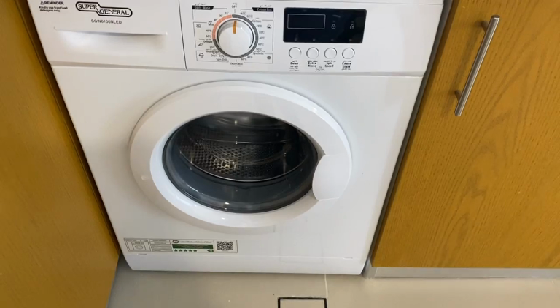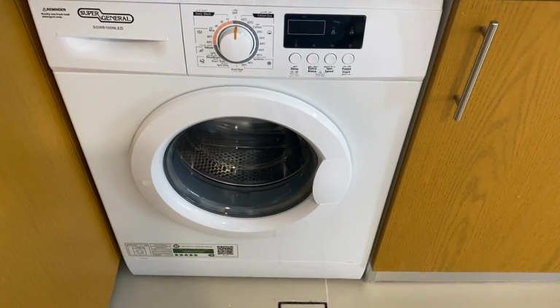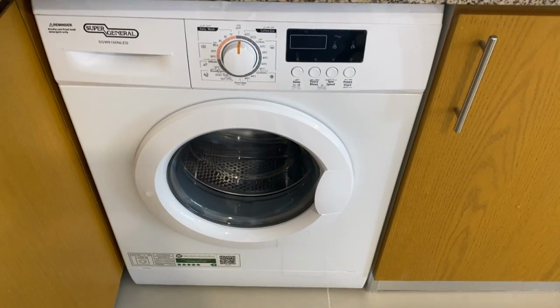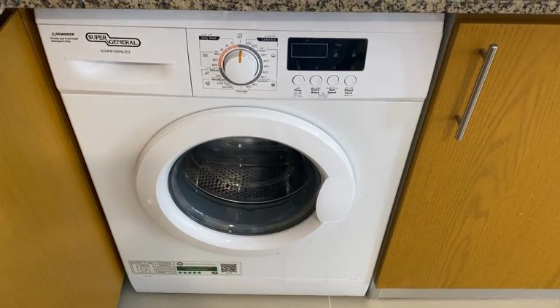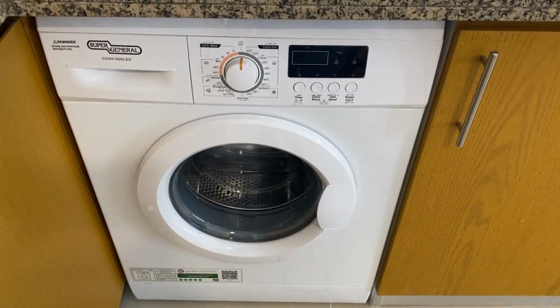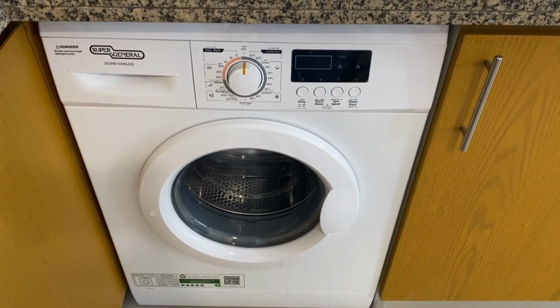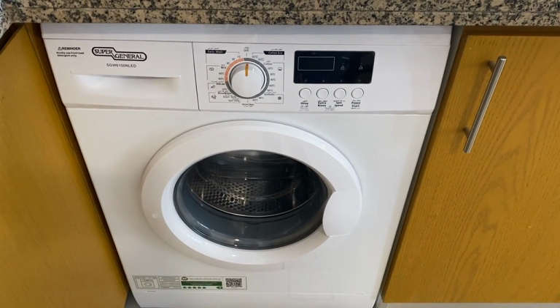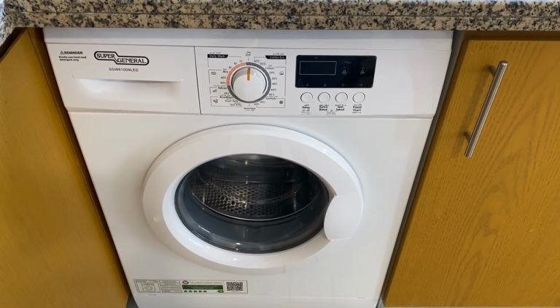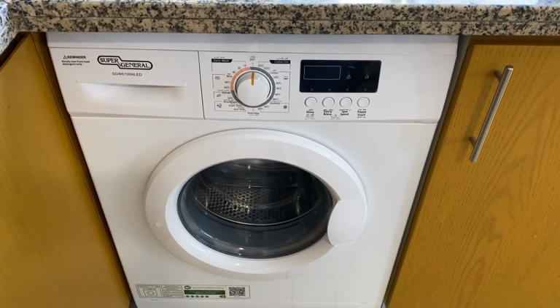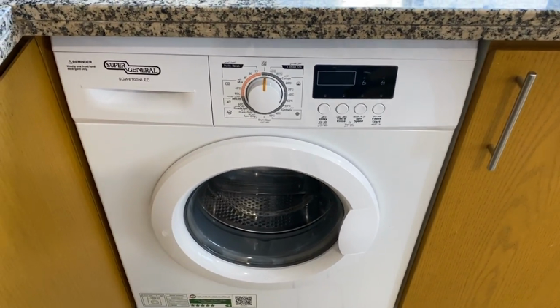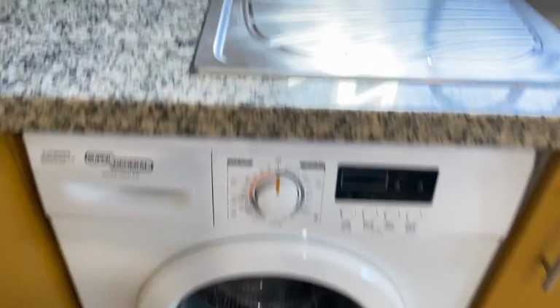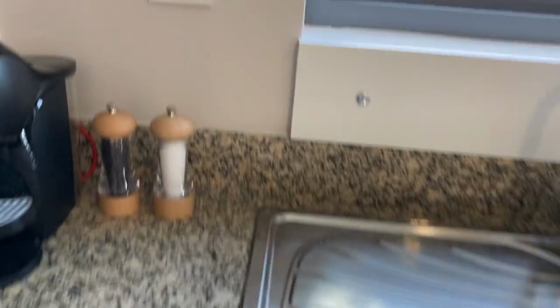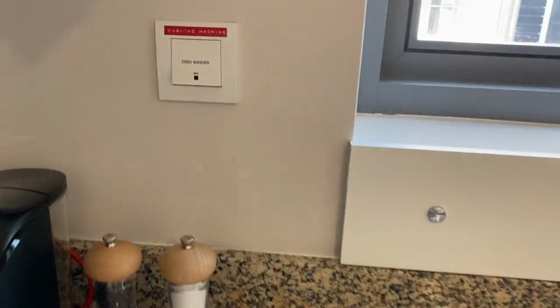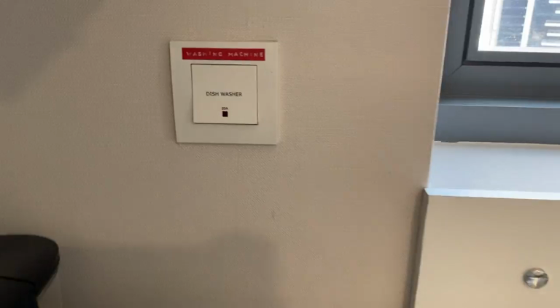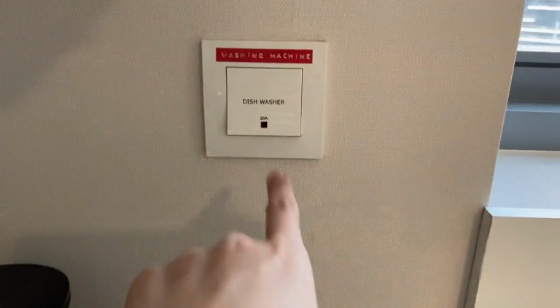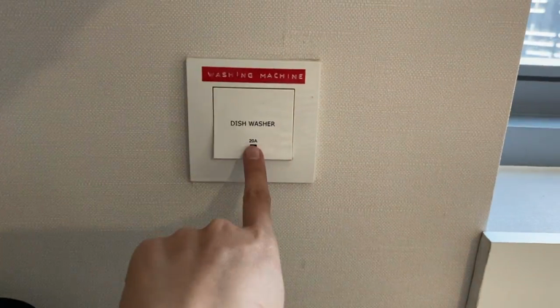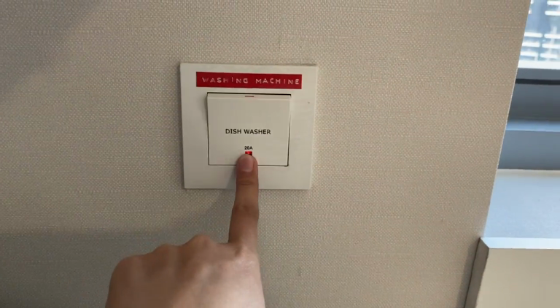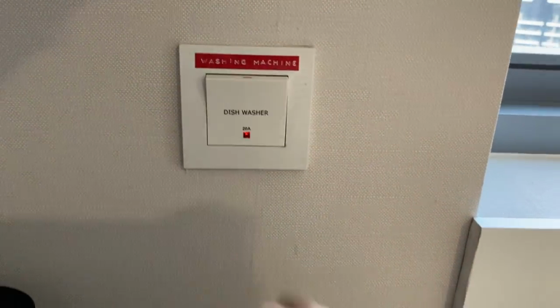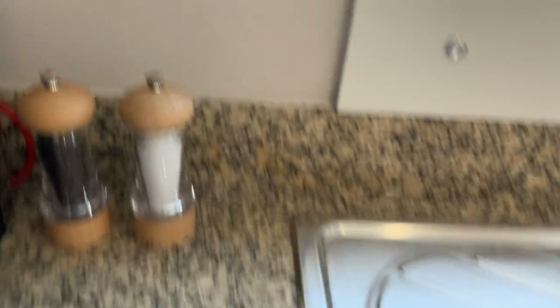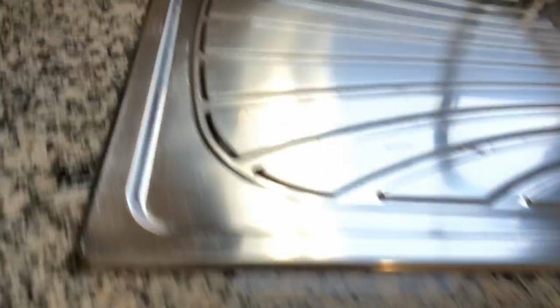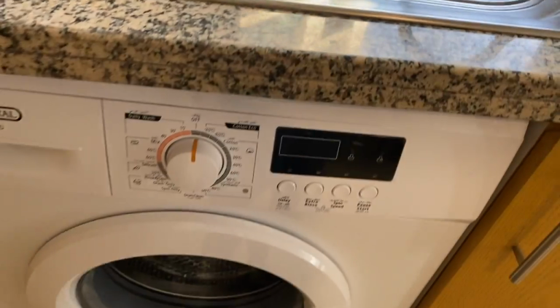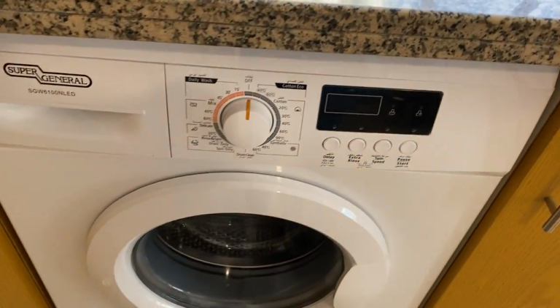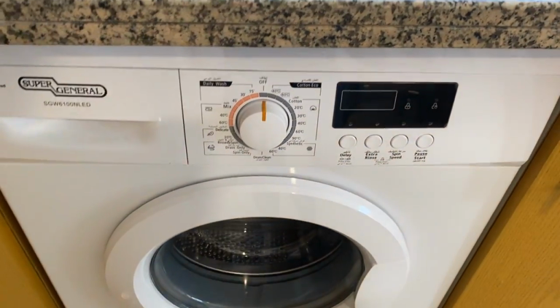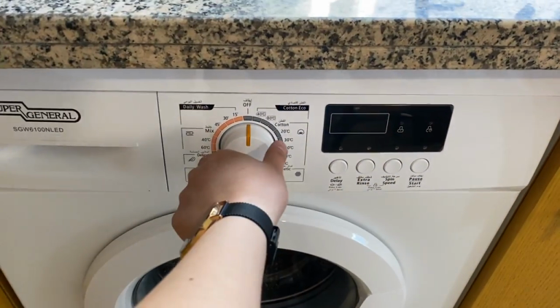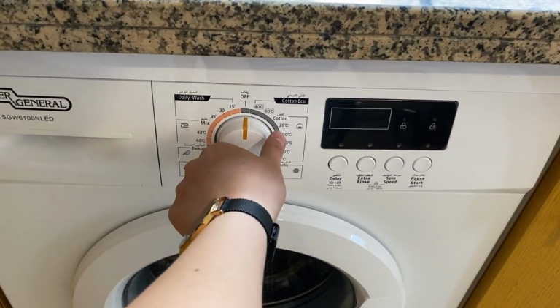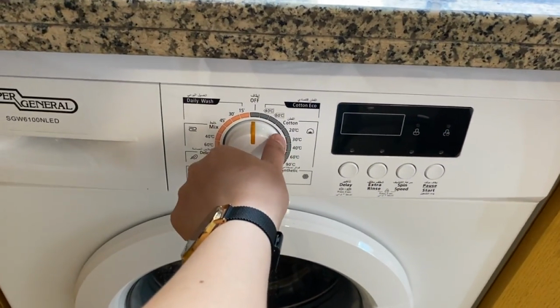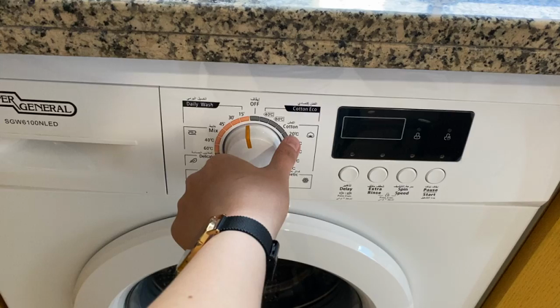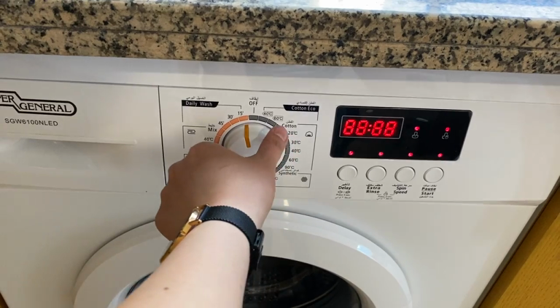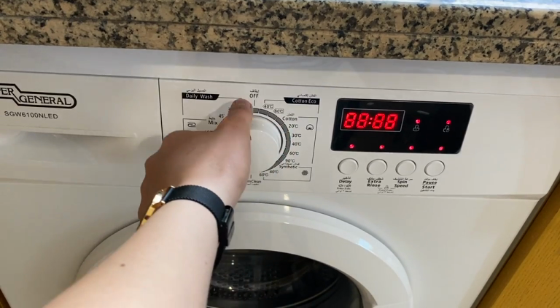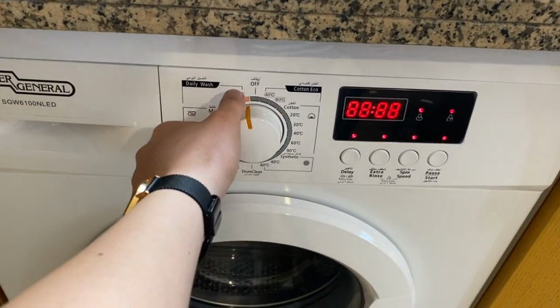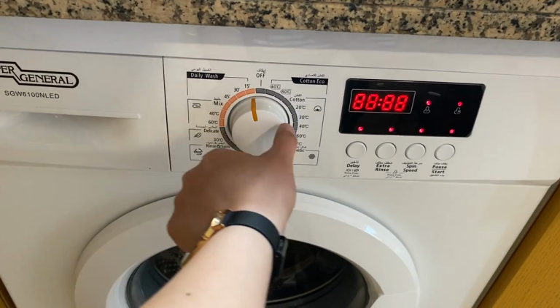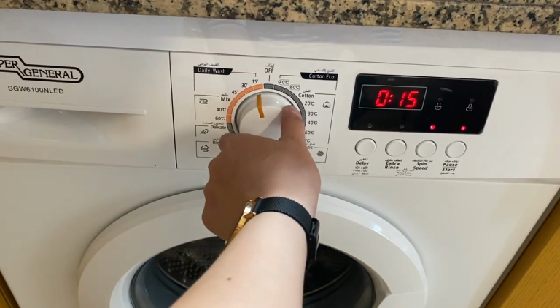Here you have a super general washing machine. To operate, make sure that the main switch is on, then twist the knob to set the program.